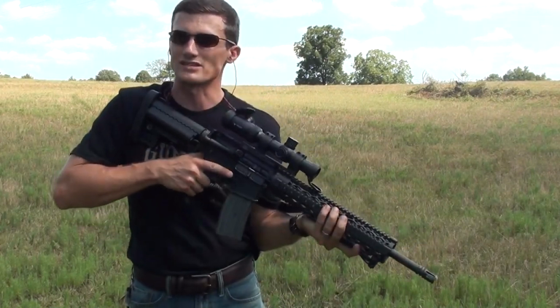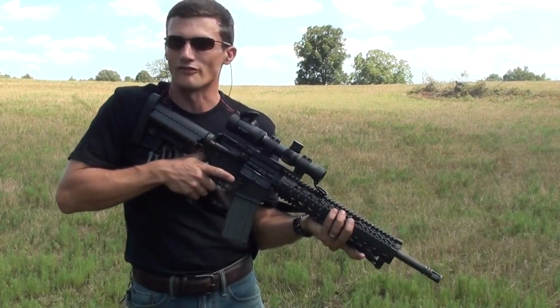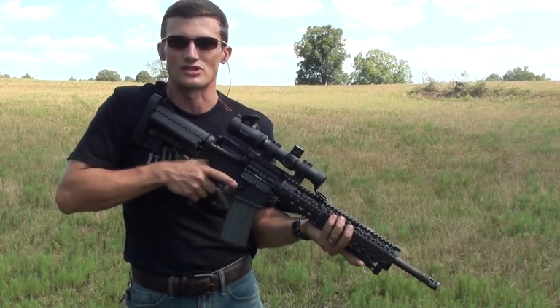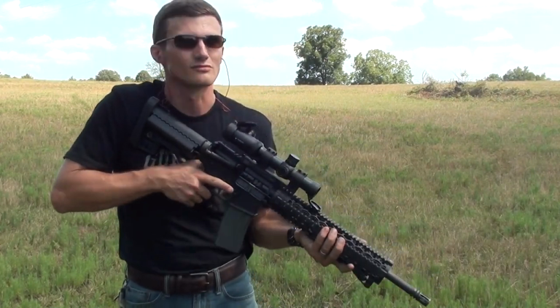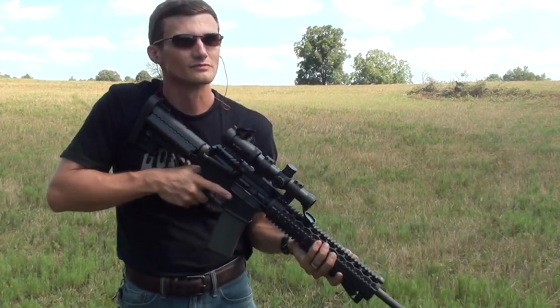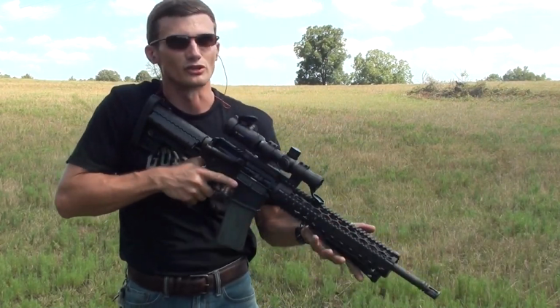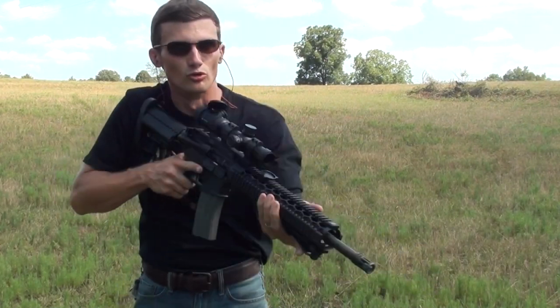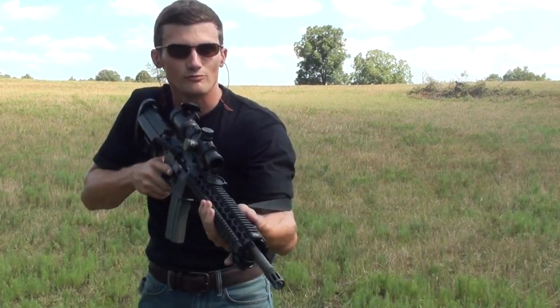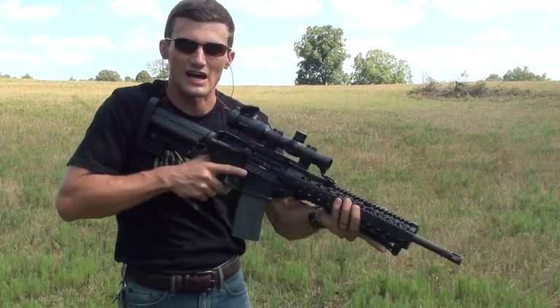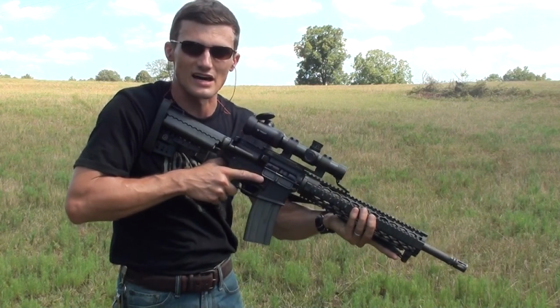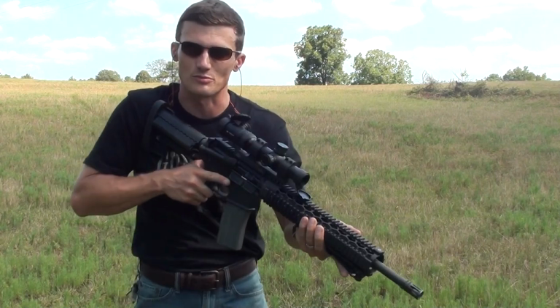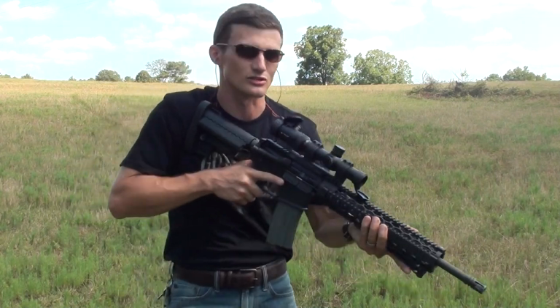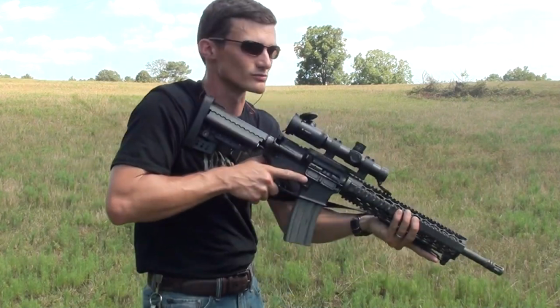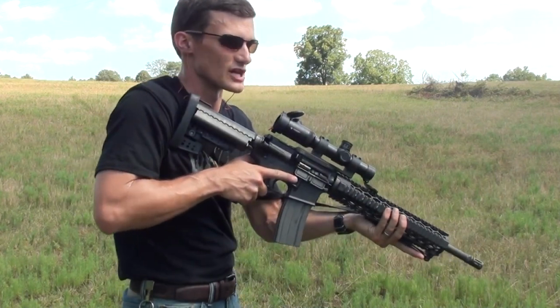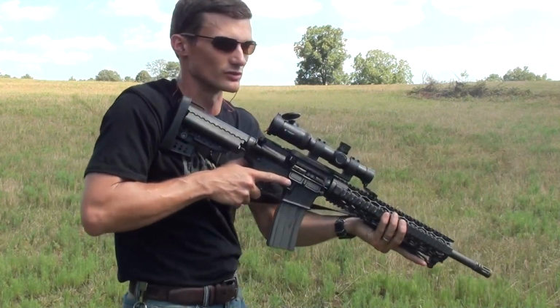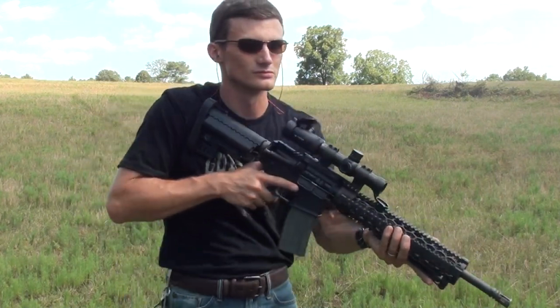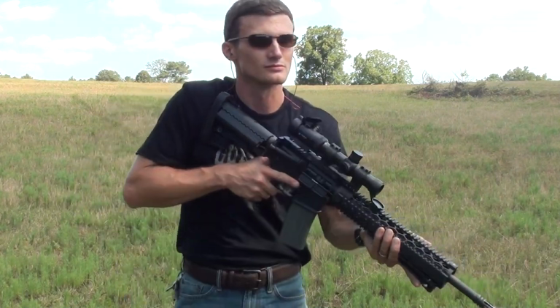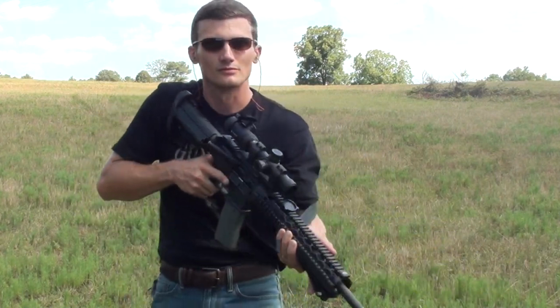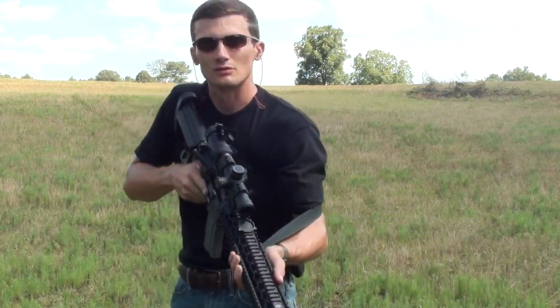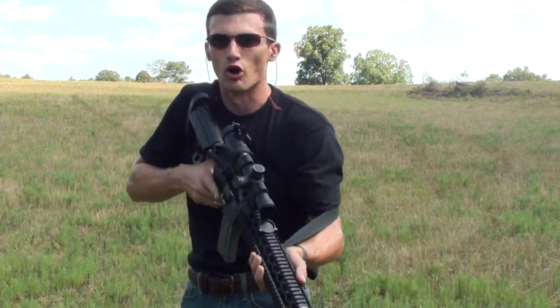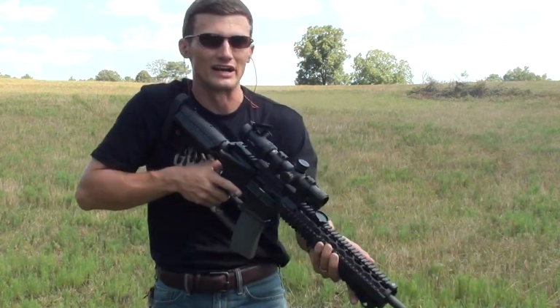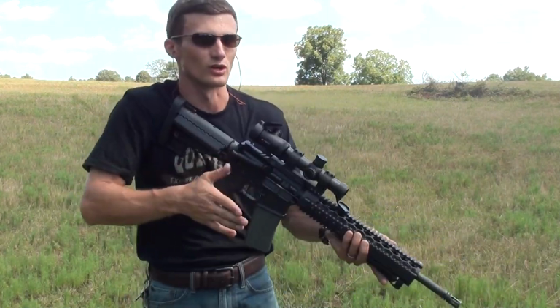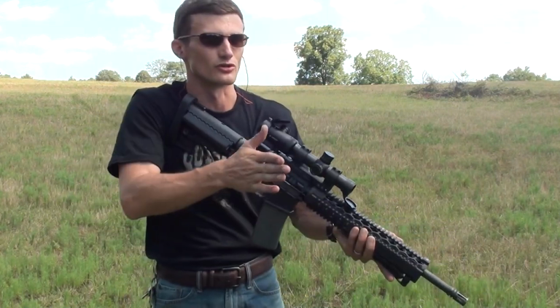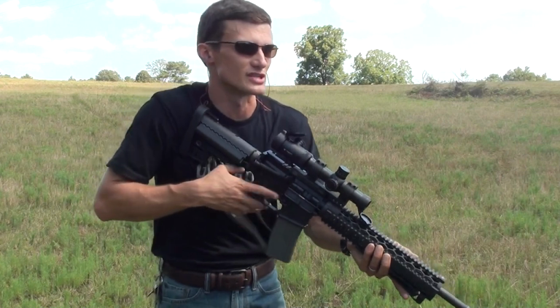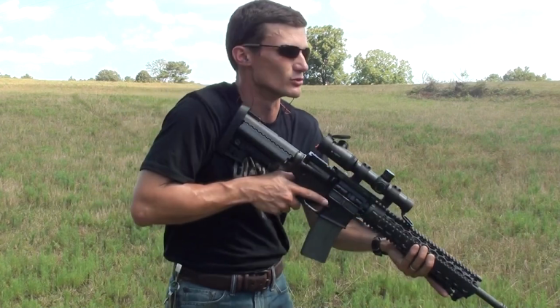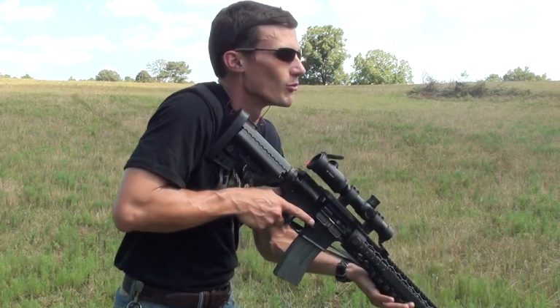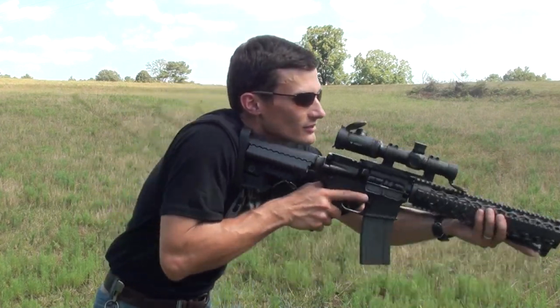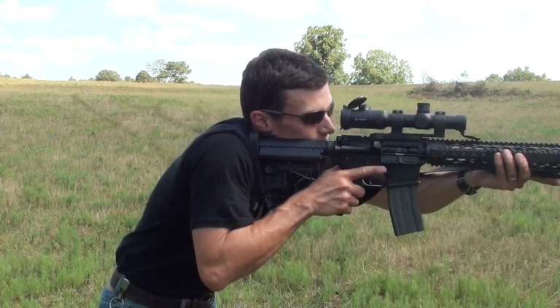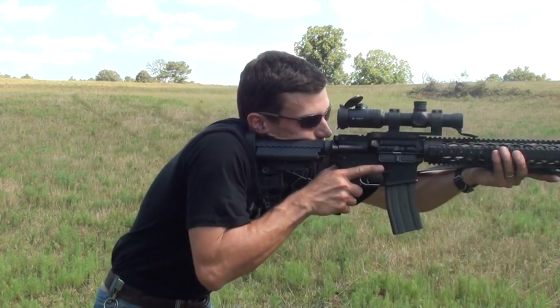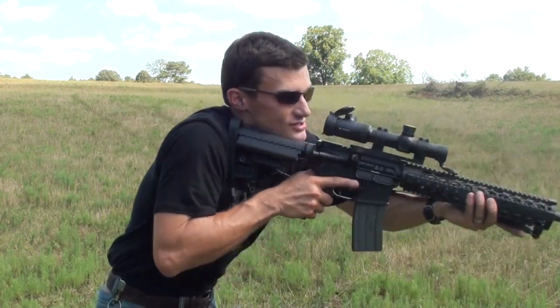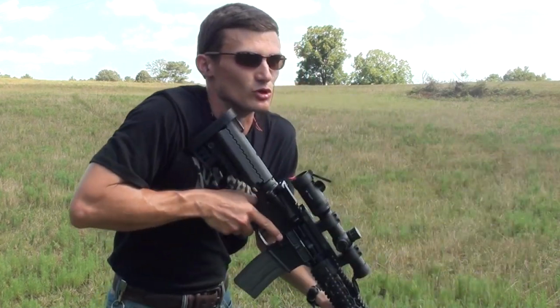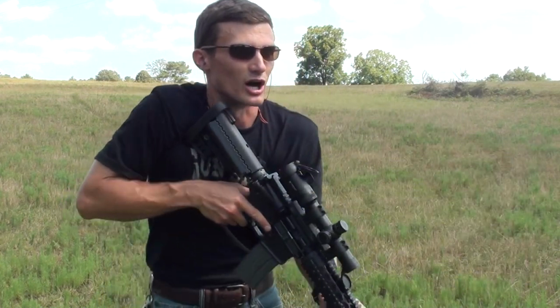In the basic offhand position, you can move side to side. You can step over and move your whole body. If you want to turn to shoot, you move your whole body instead of just moving your upper body.